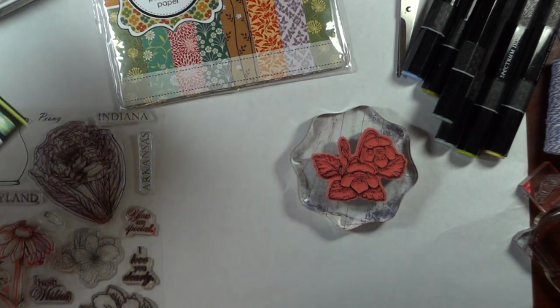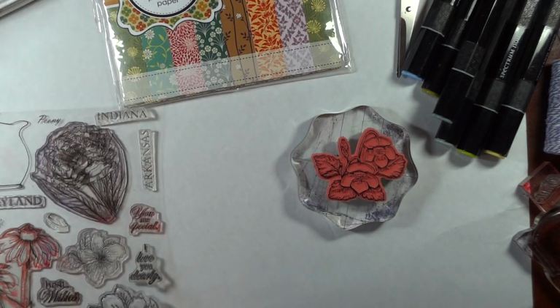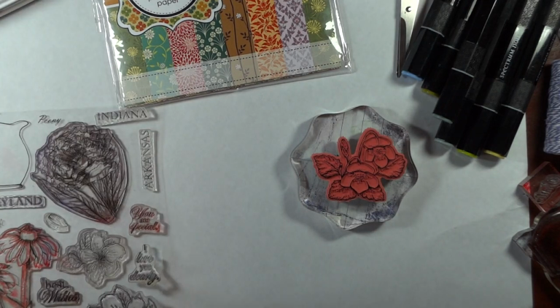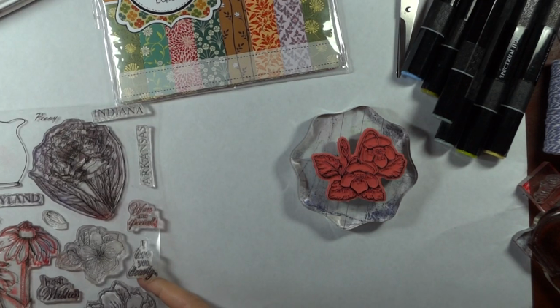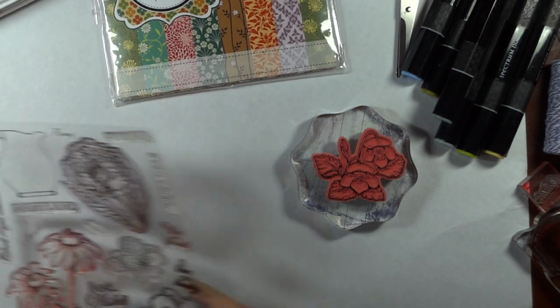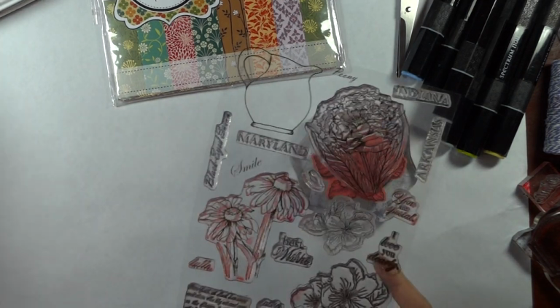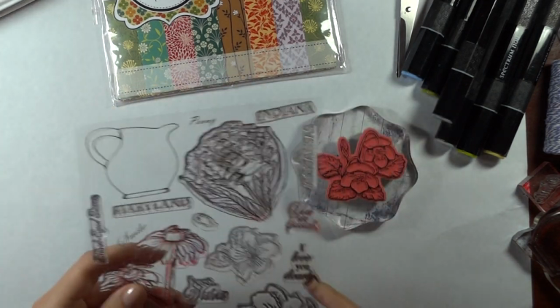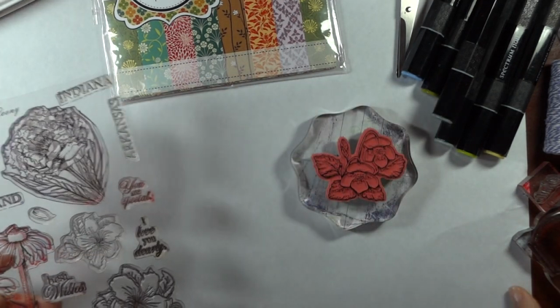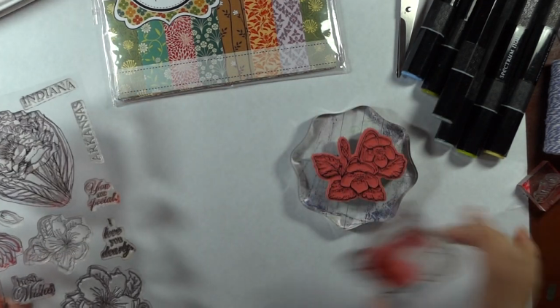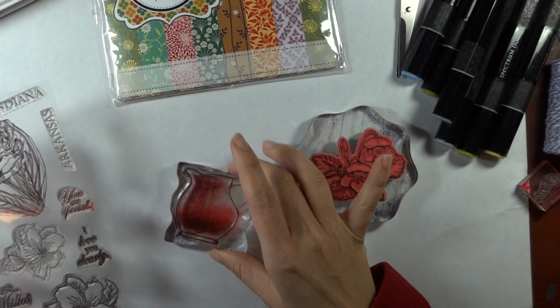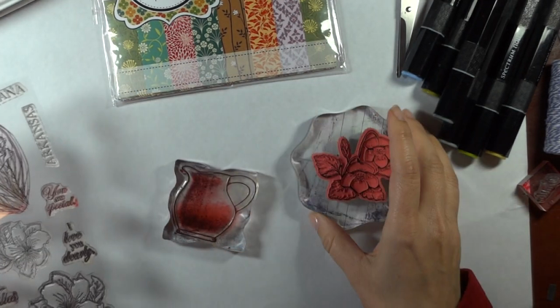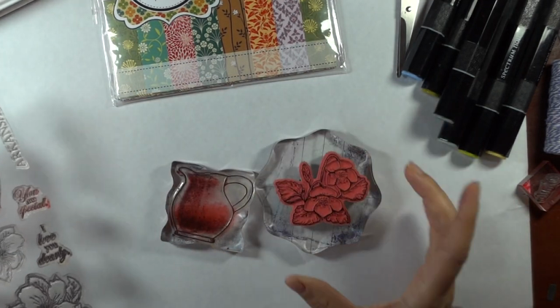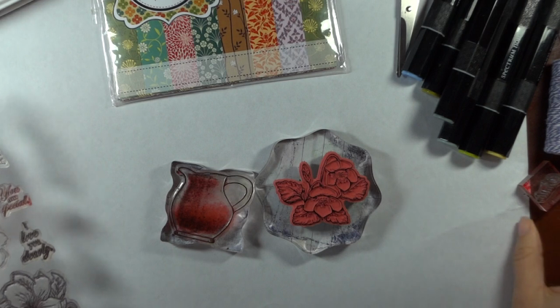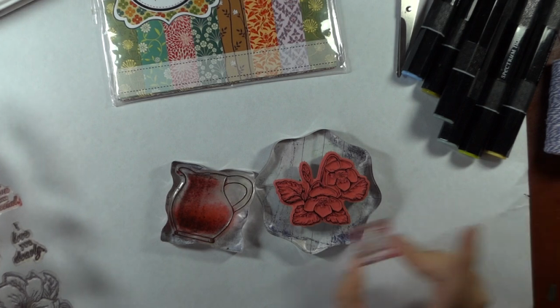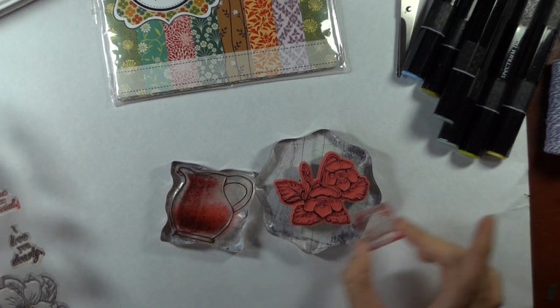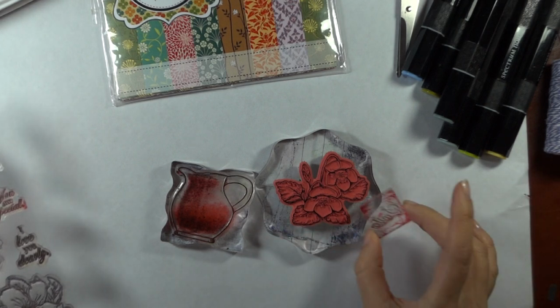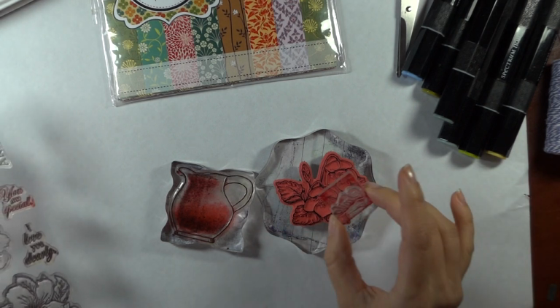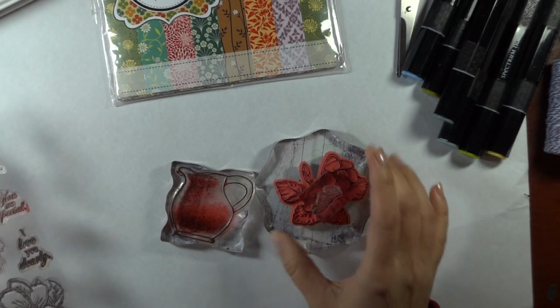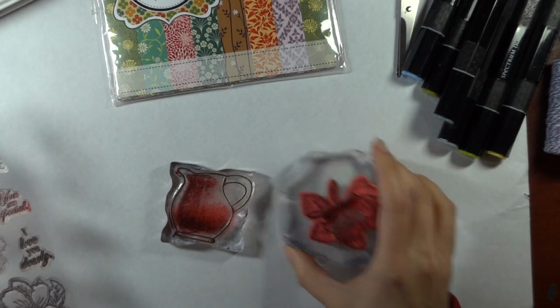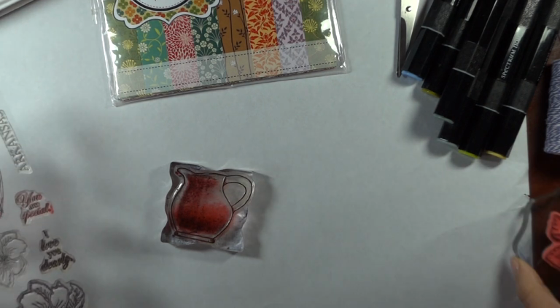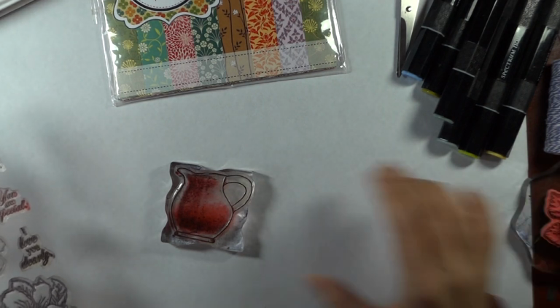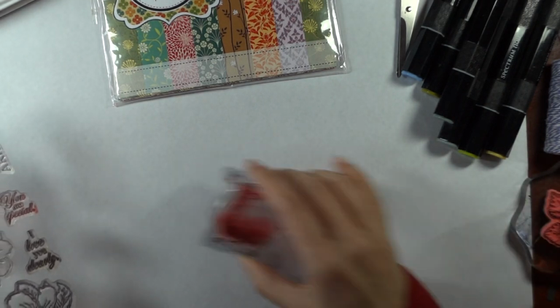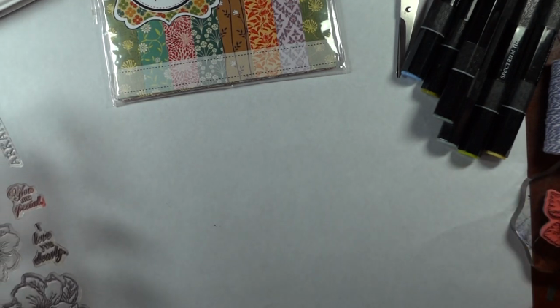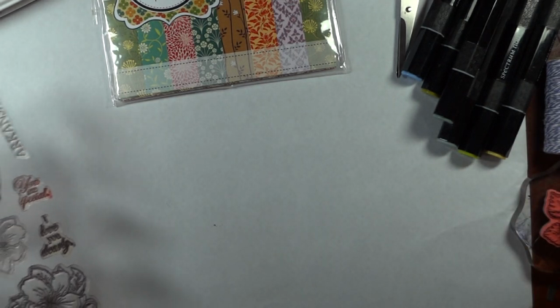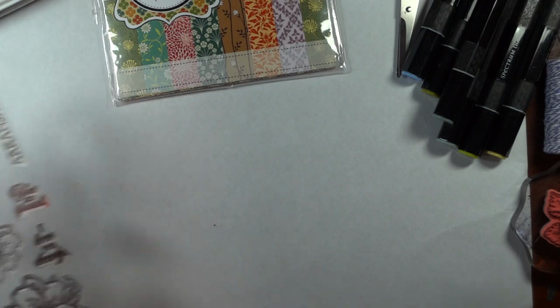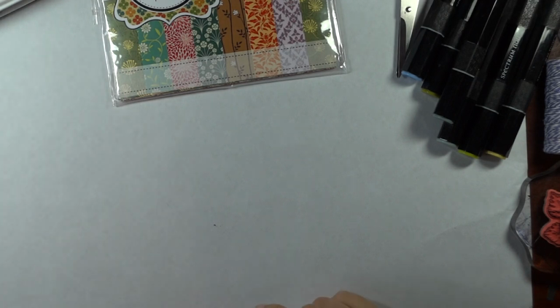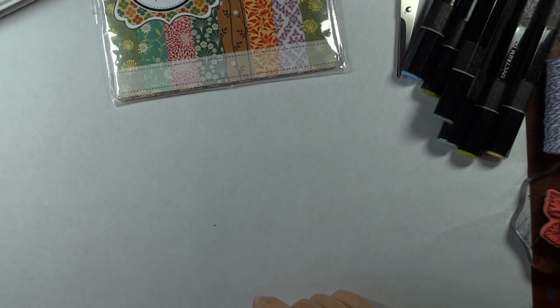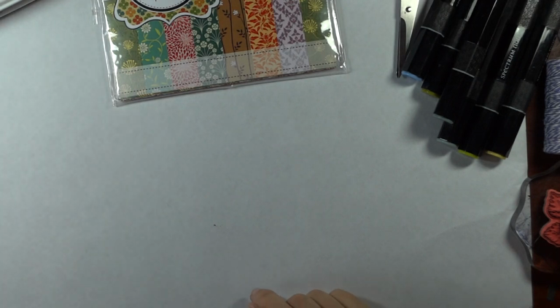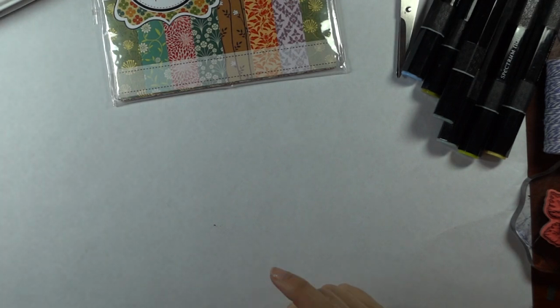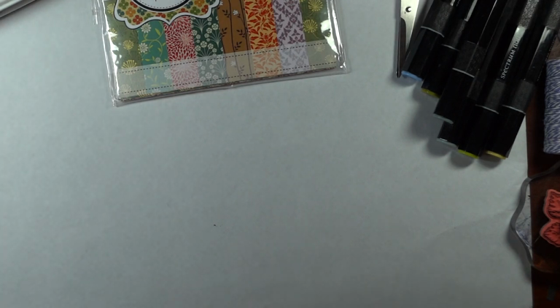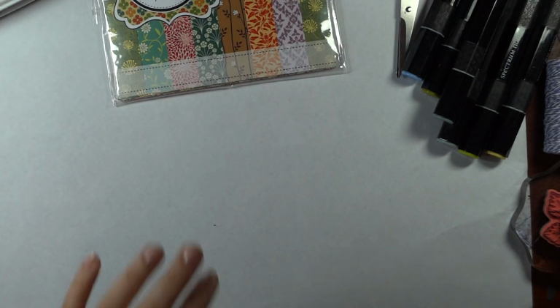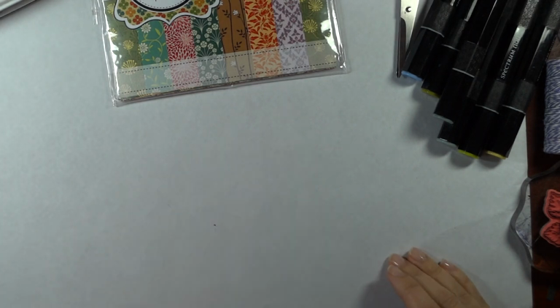The other products that you will need today, in addition to the stamp sets, you will need some acrylic blocks to put those stamps on in various sizes. You want the block to be as close to the size of the image as you can get to prevent rocking.